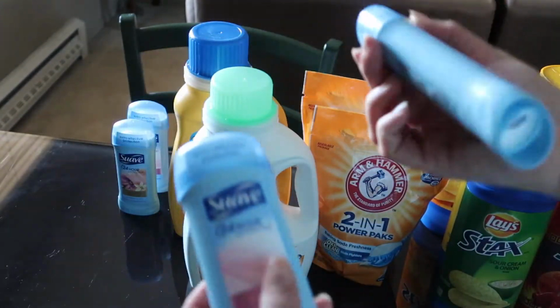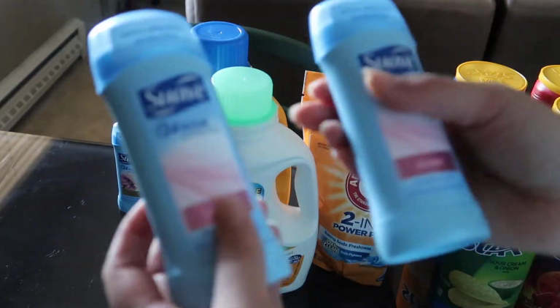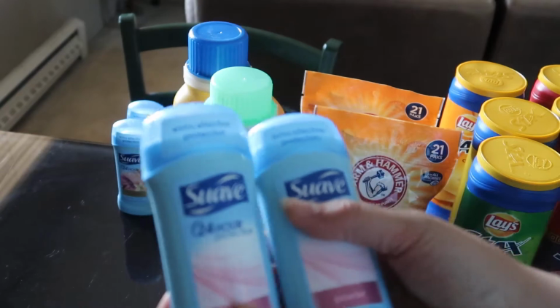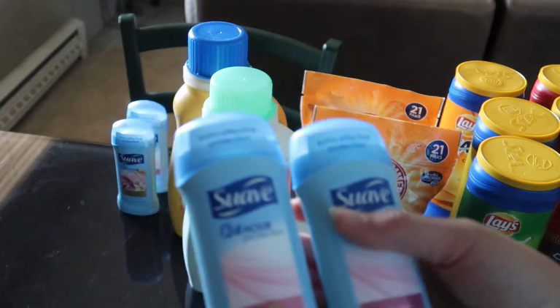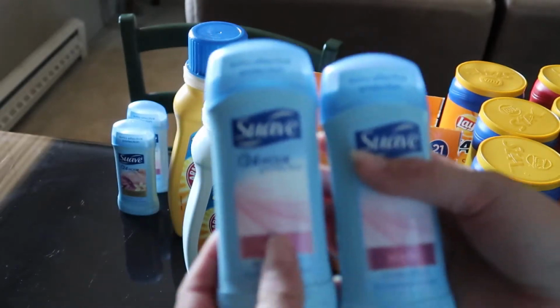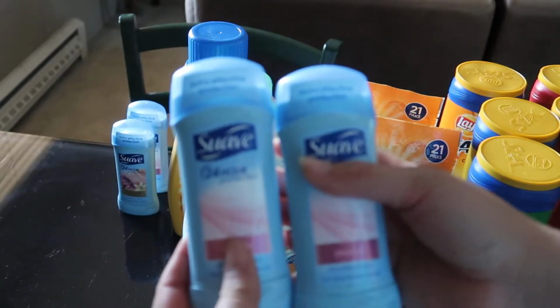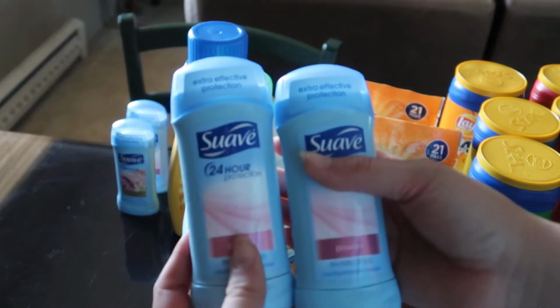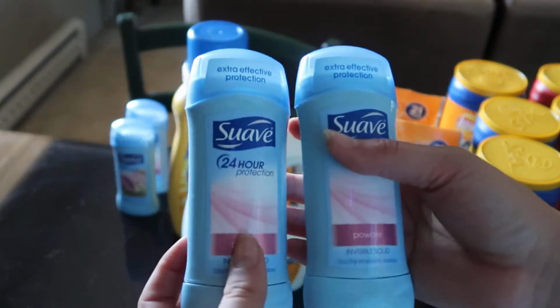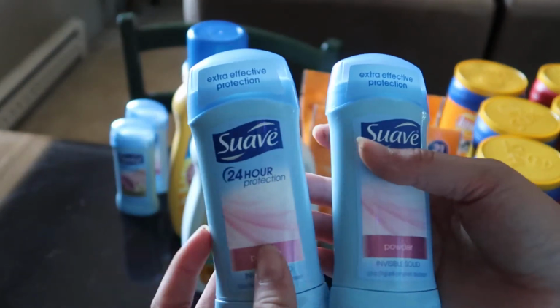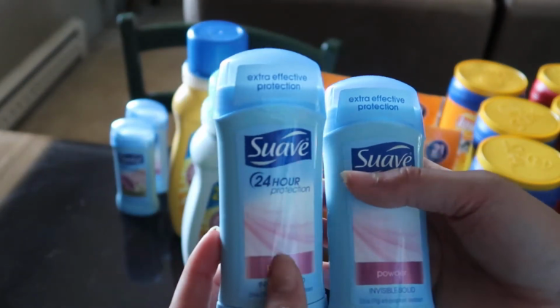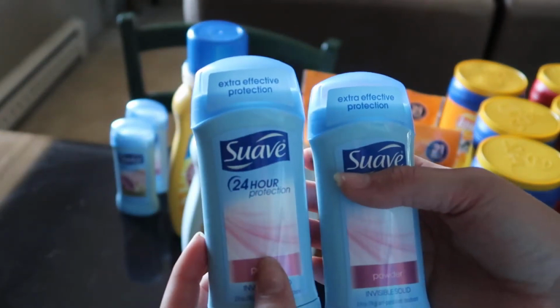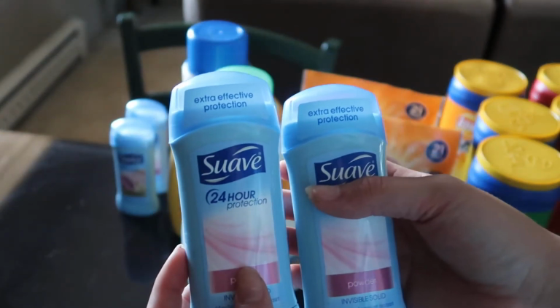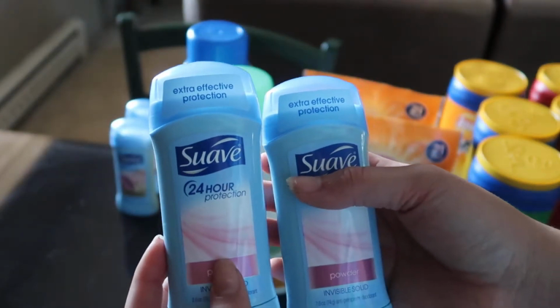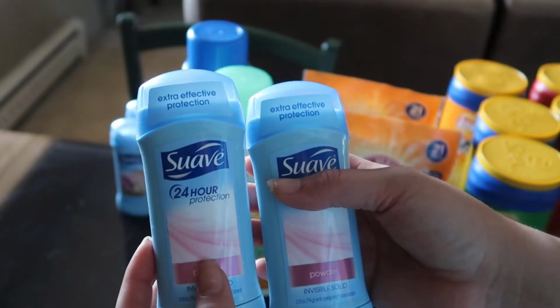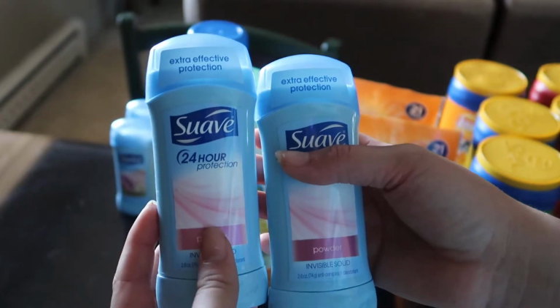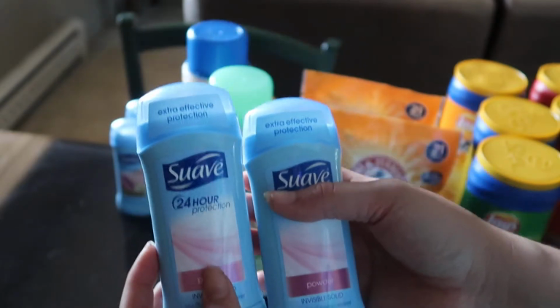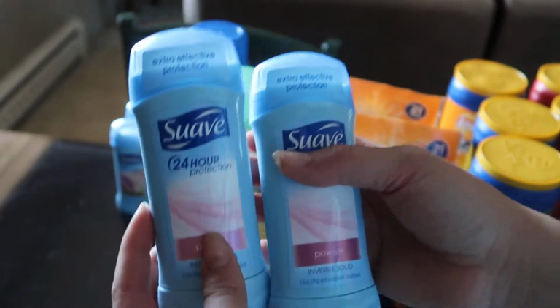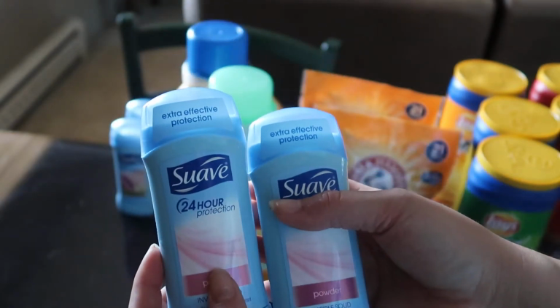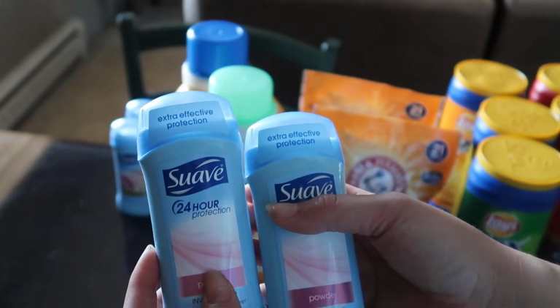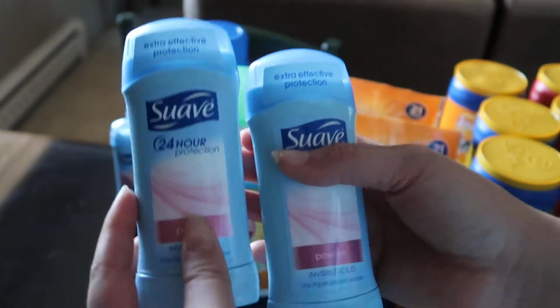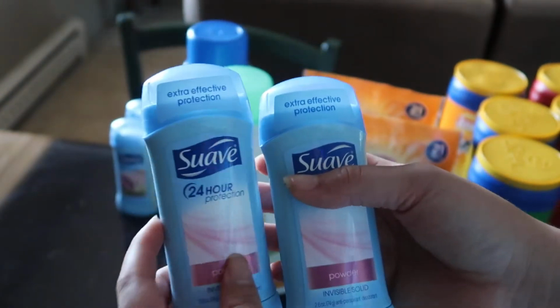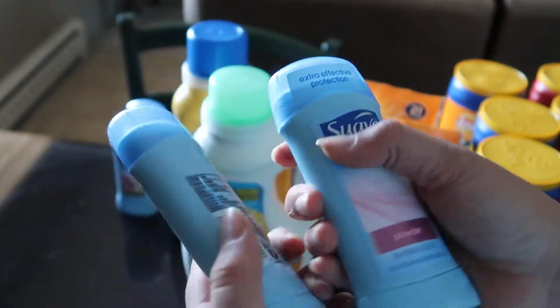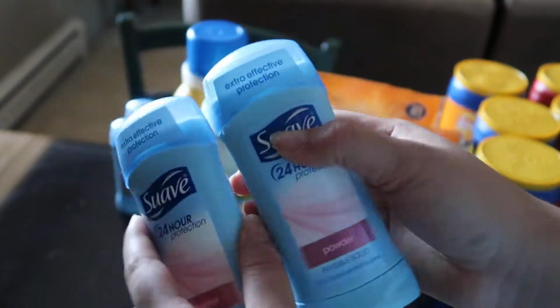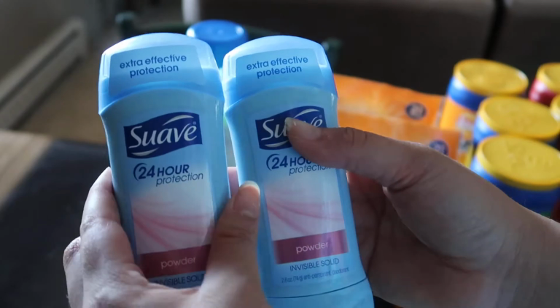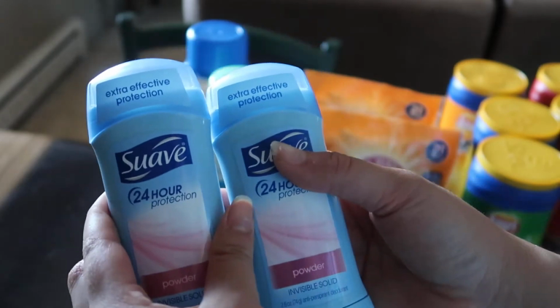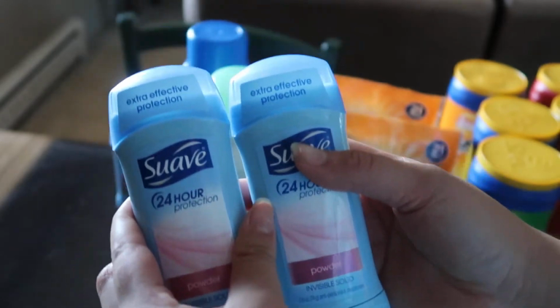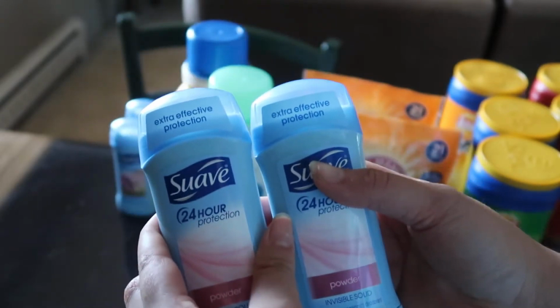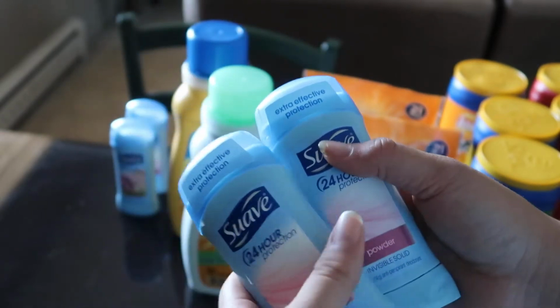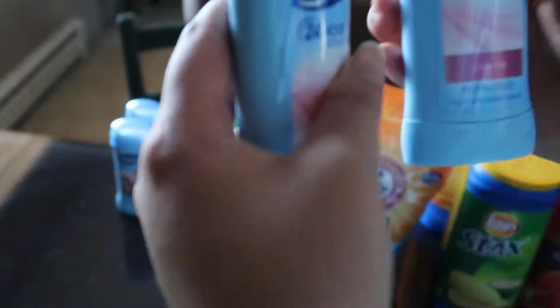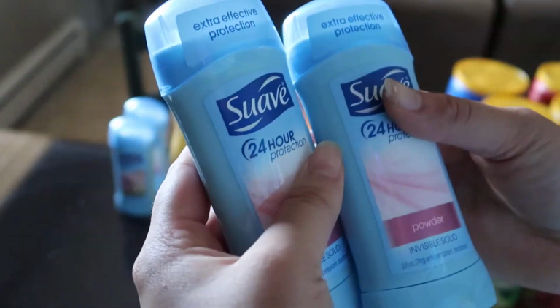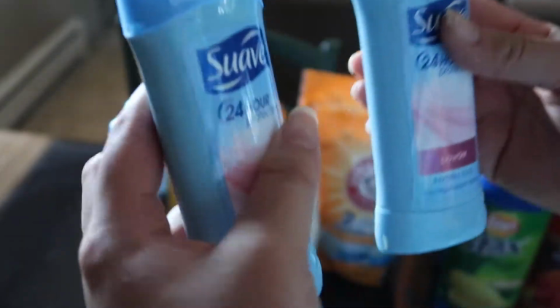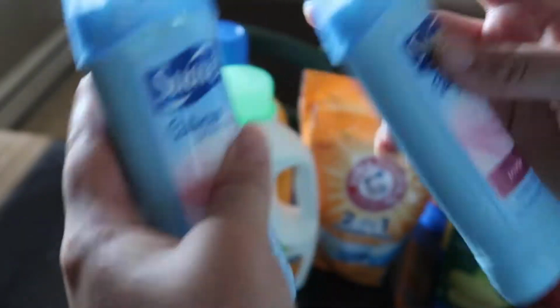Now let's move to this Swap deodorant. This is on sale — it's been here for a couple of weeks so I think it's a monthly deal. The Swap deodorant is on sale for $1.19, and when you buy two, you get two dollars back. The limit on that is two.